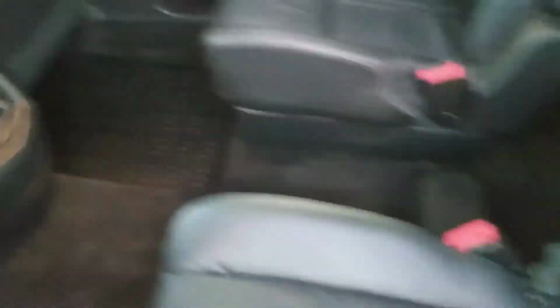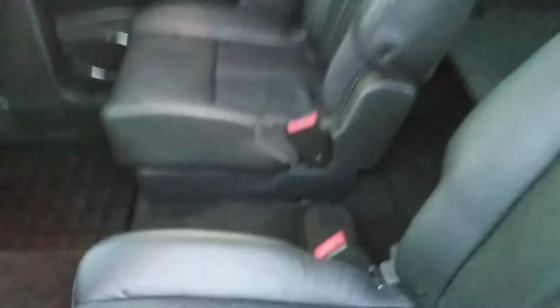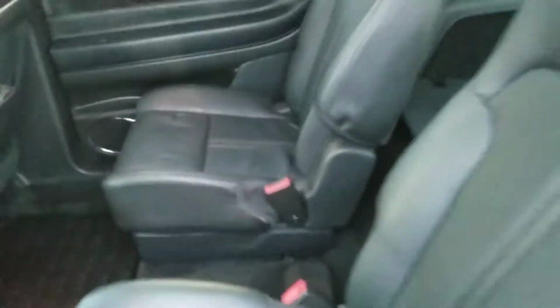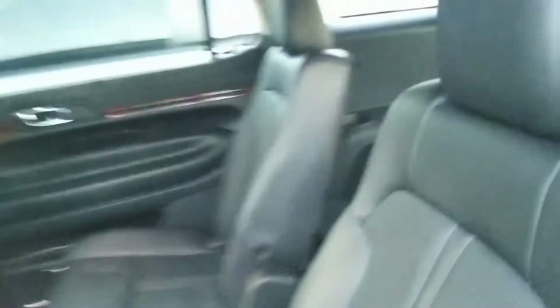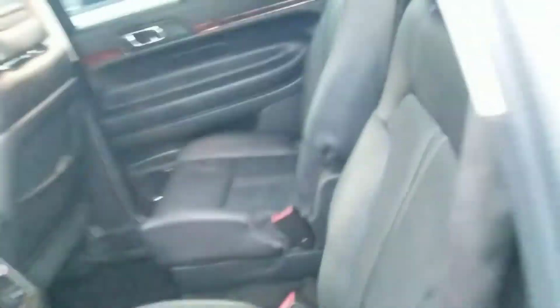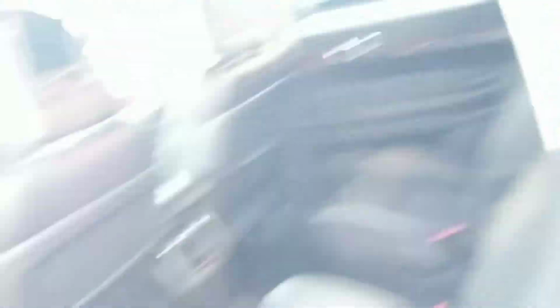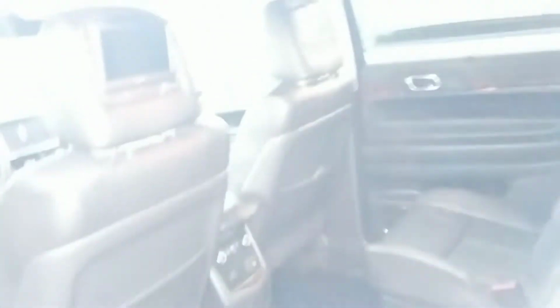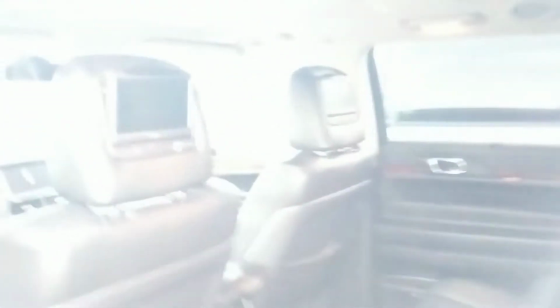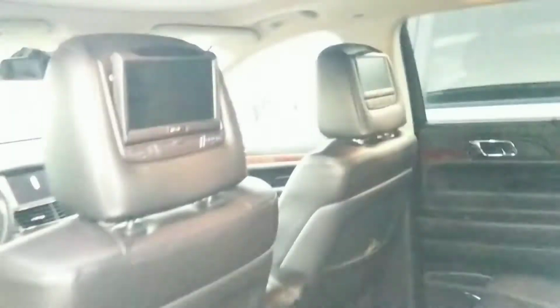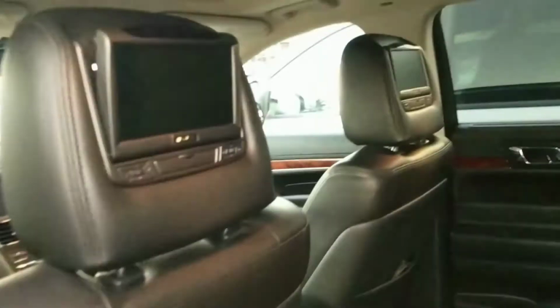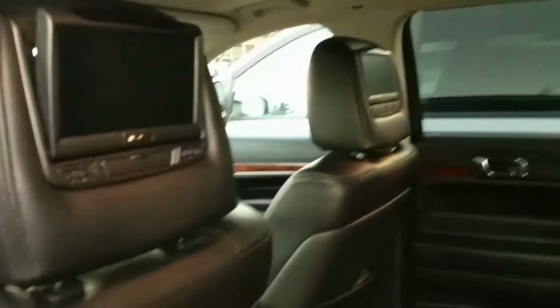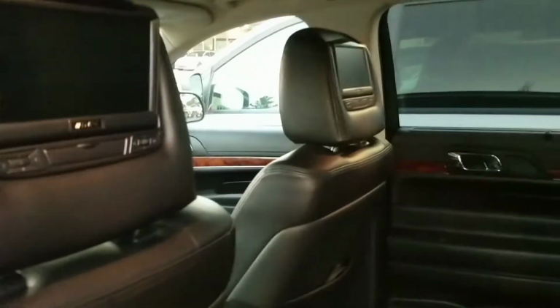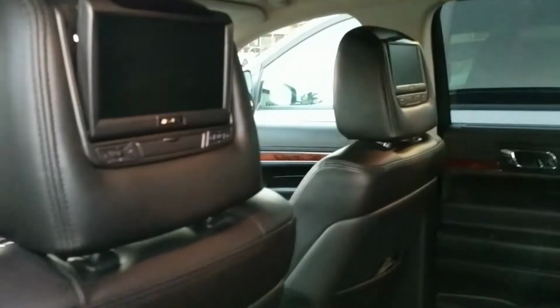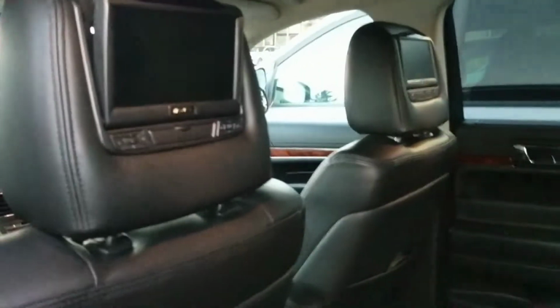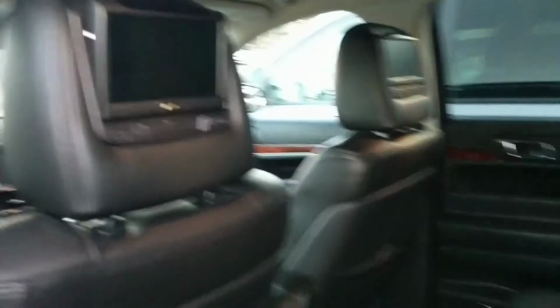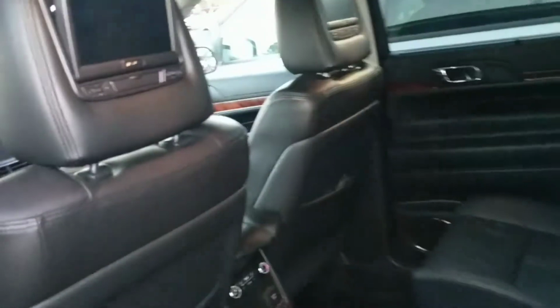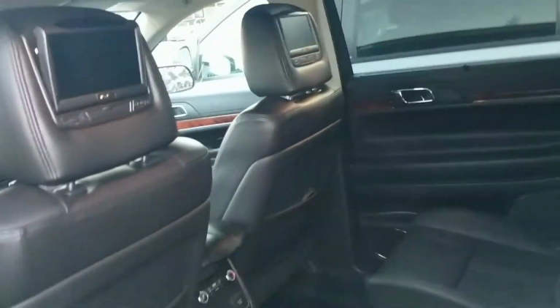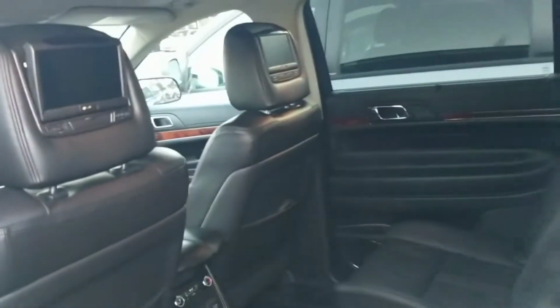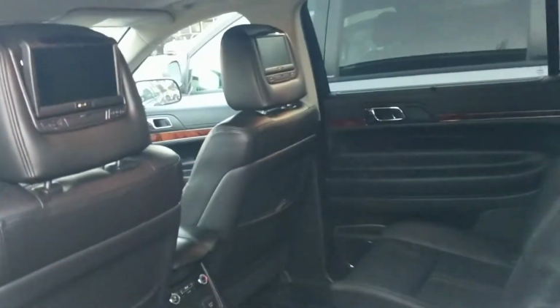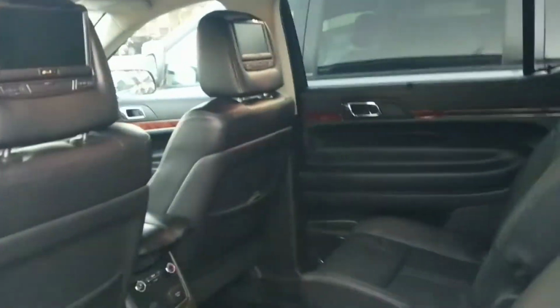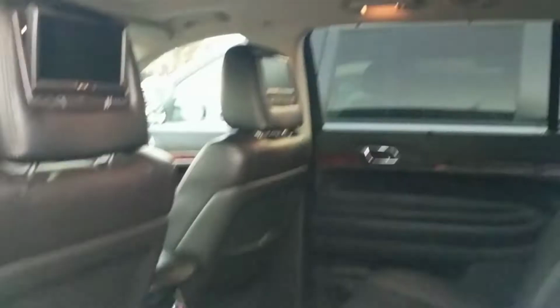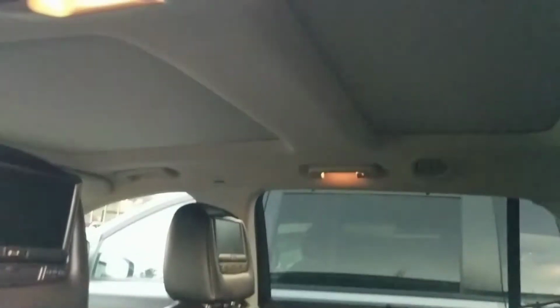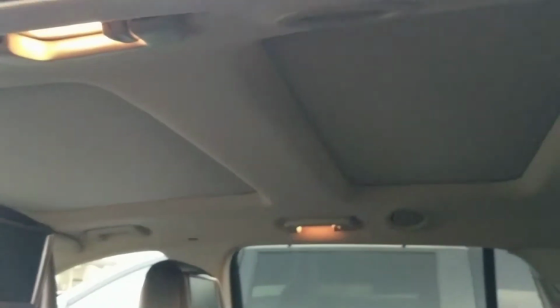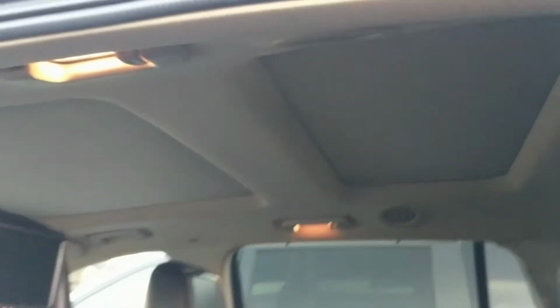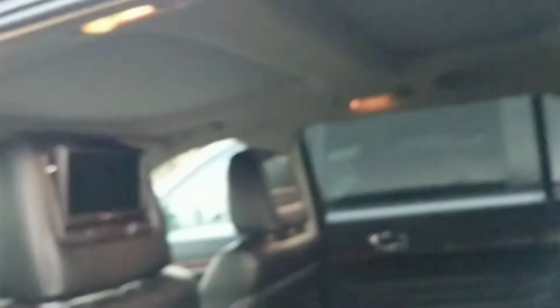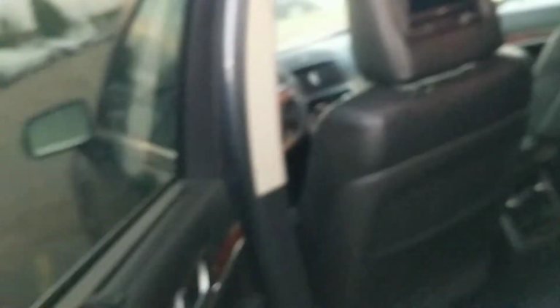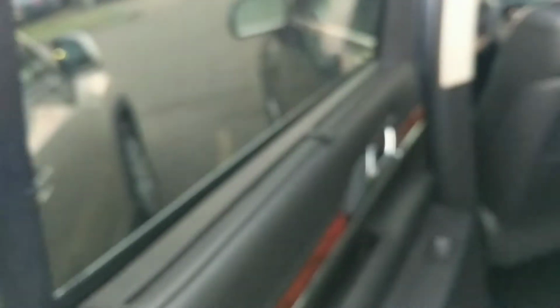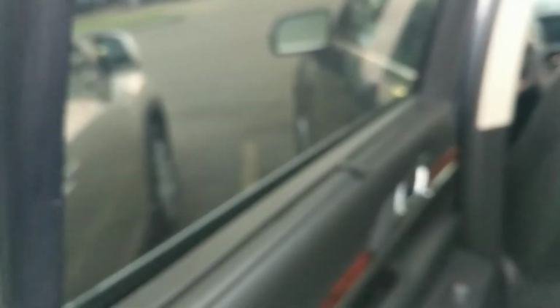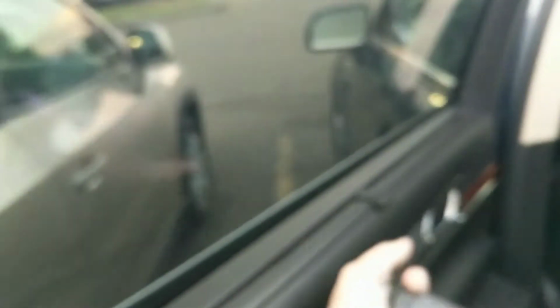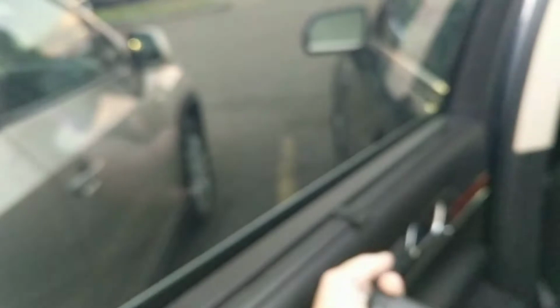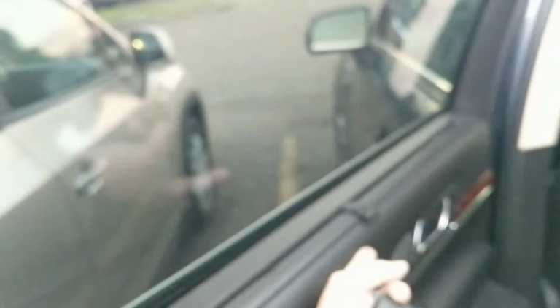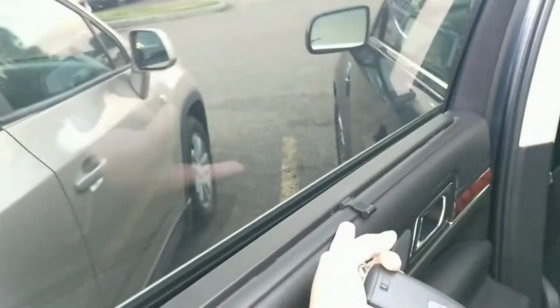Of course you have the captain's chairs, so you have the walkthrough. And then you'll see there are DVDs on the rear headrests, so that's definitely a nice package if you have kids. And then you have the dual sunroofs as well, and you have the screen that can lift up here.